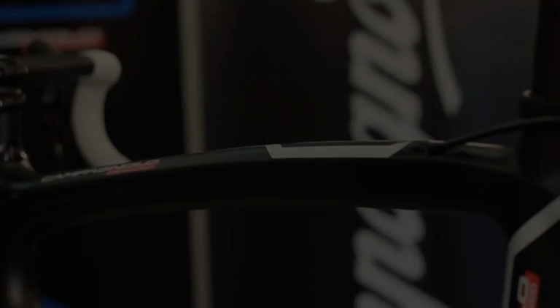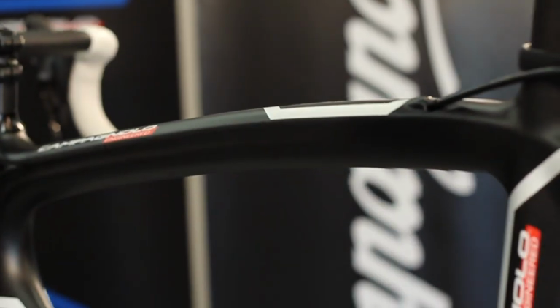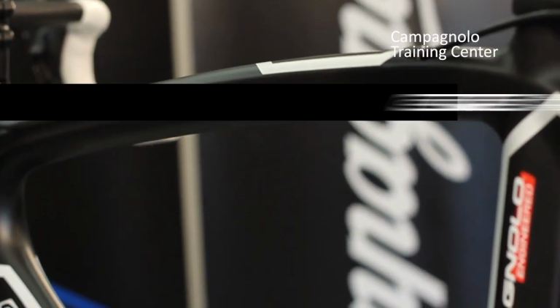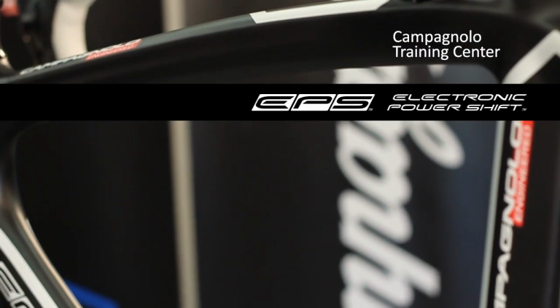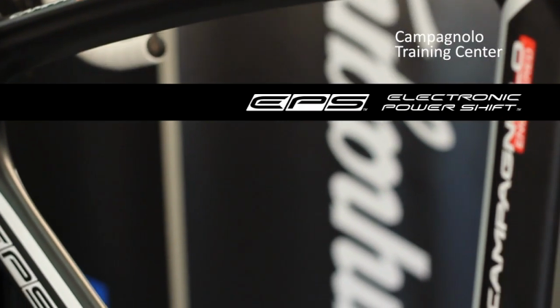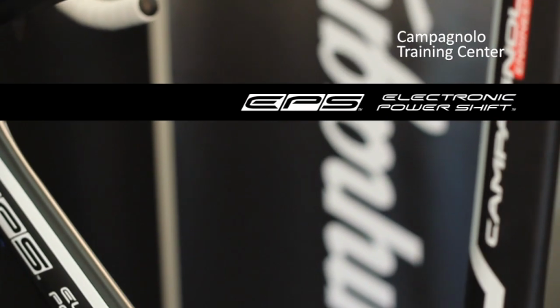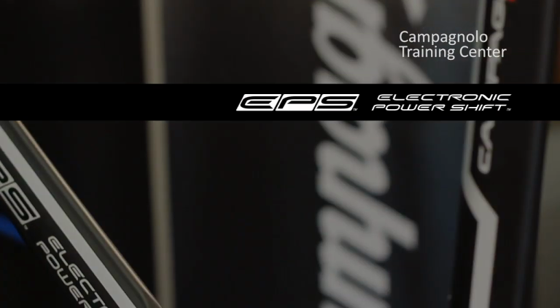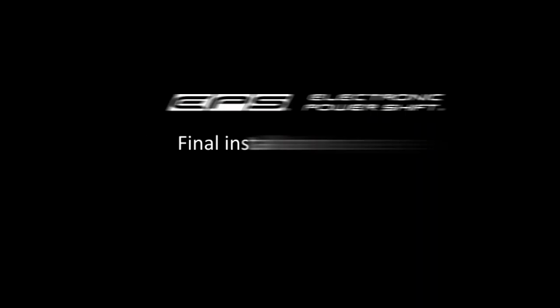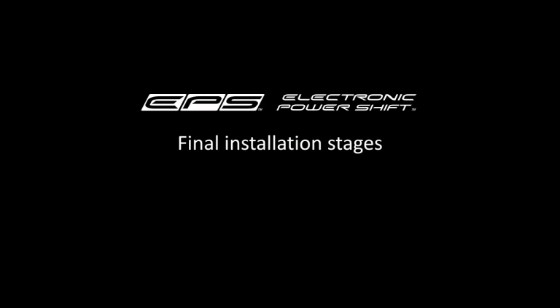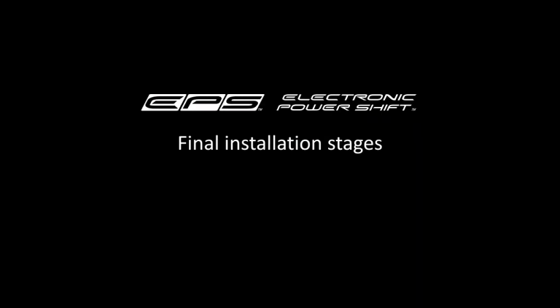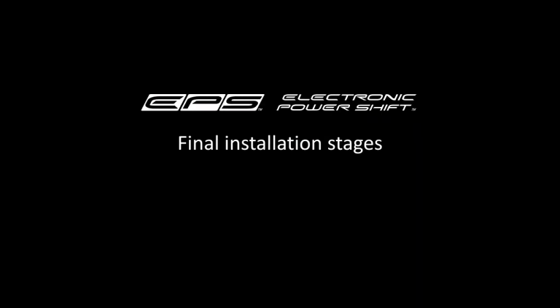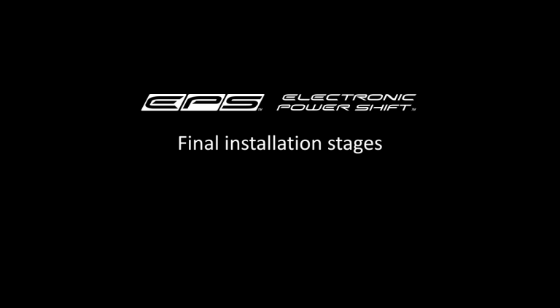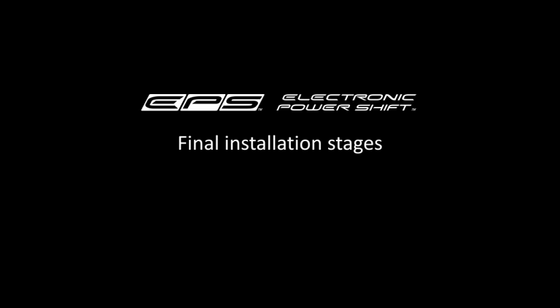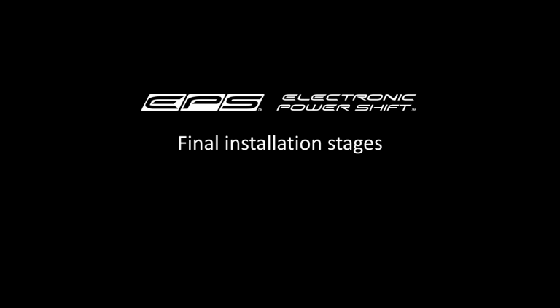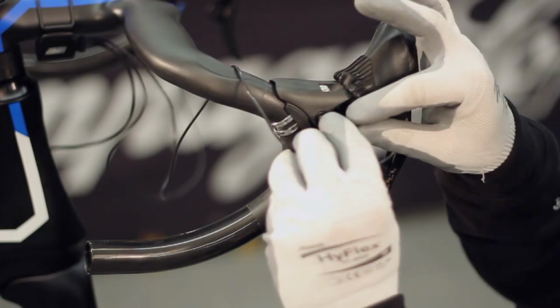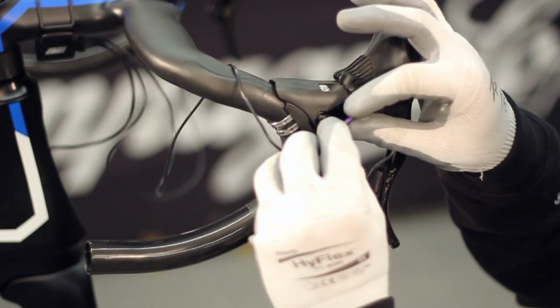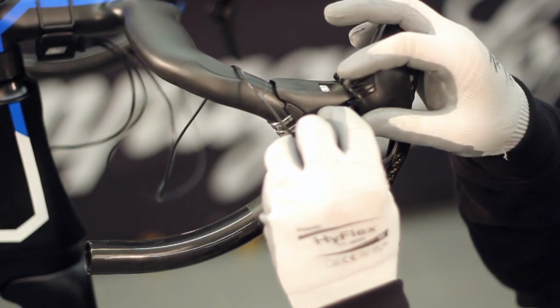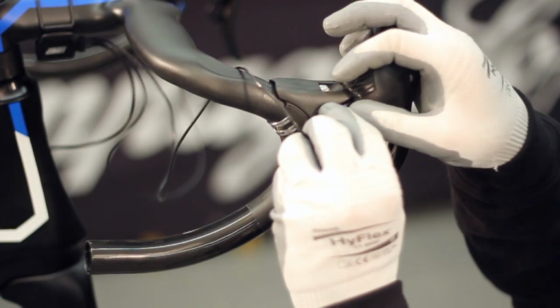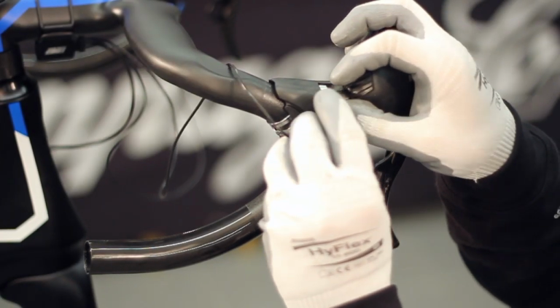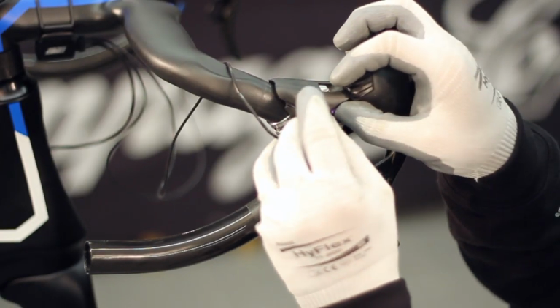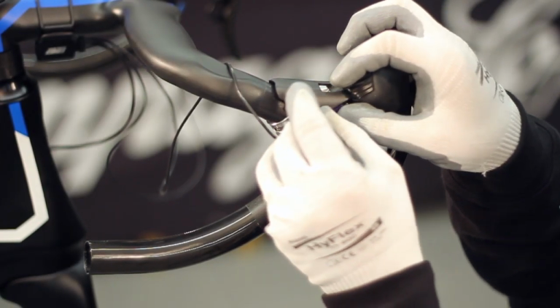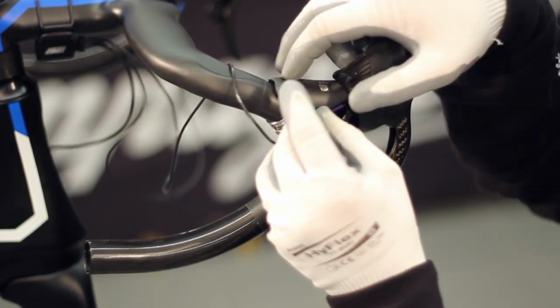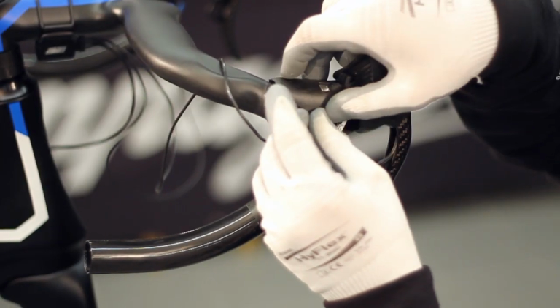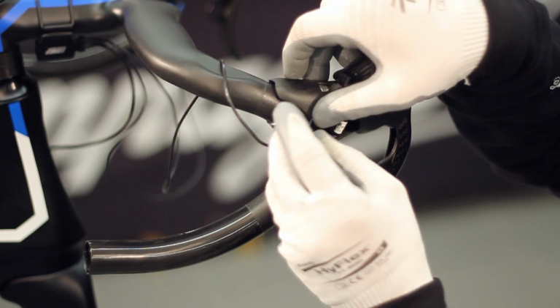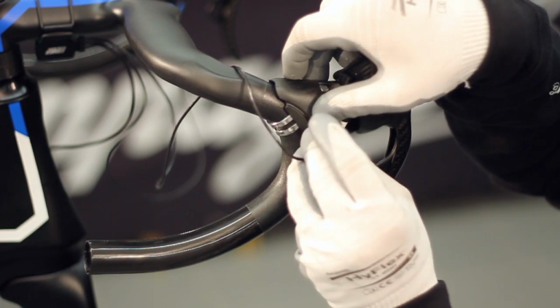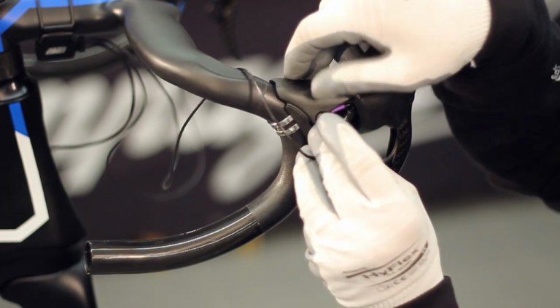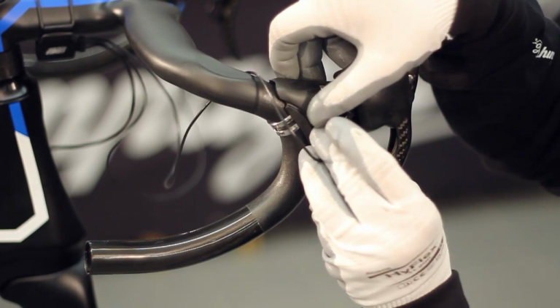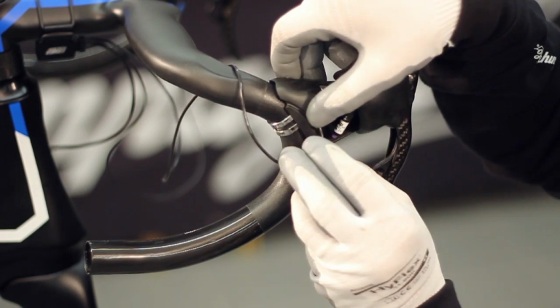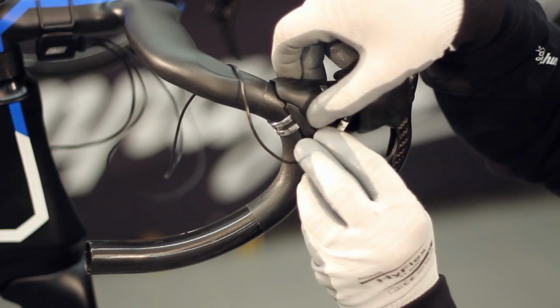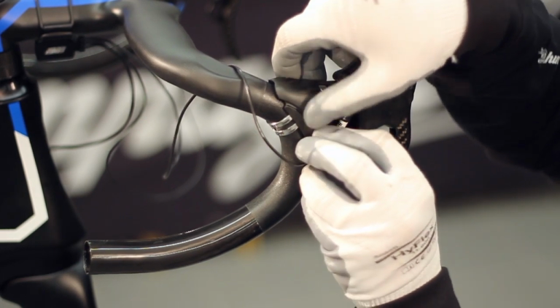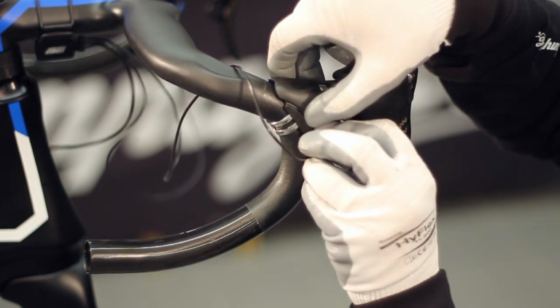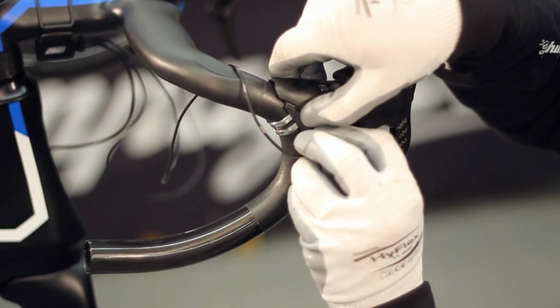After having verified the unit's proper functionality, the final installation stages can be carried out. Position the control connector, carefully follow the routes of the cable into the appropriate inlets, then close the cover.